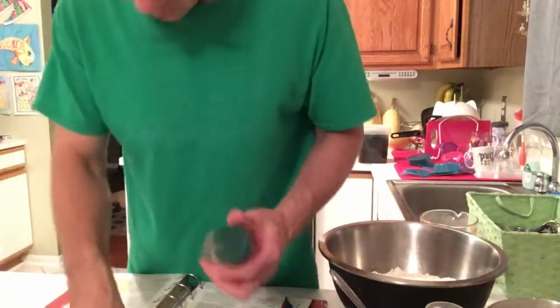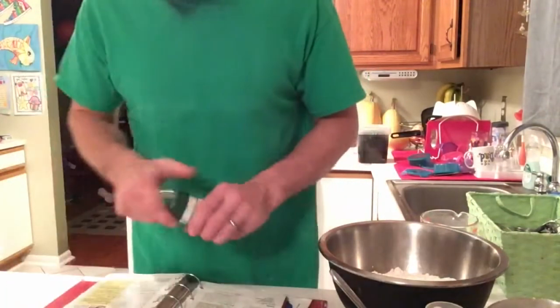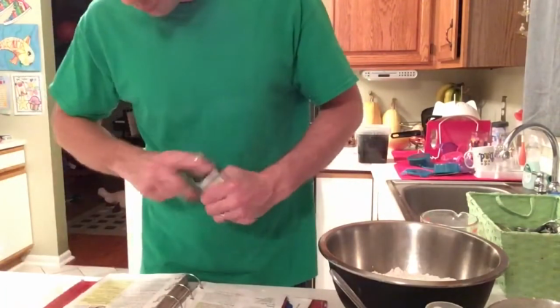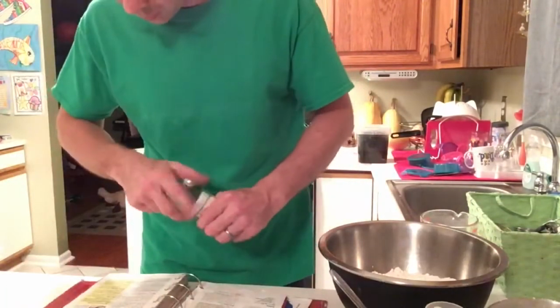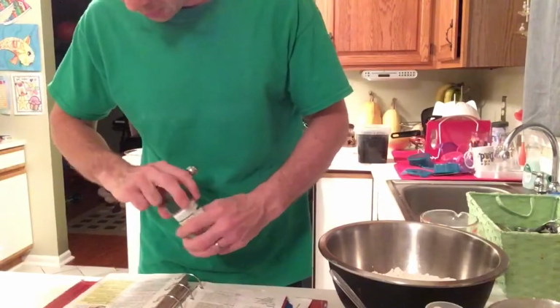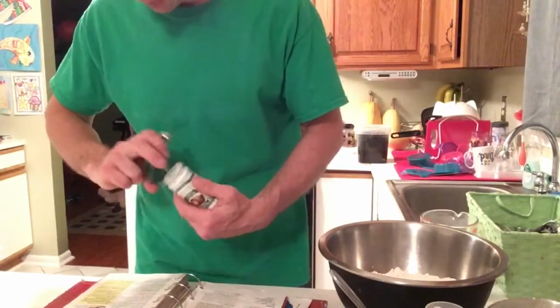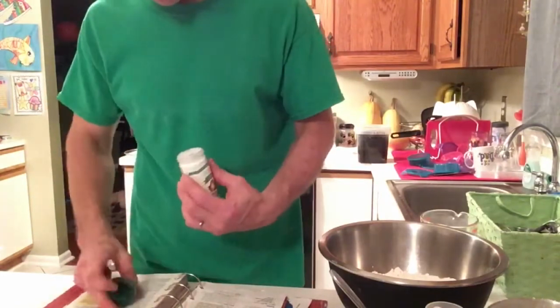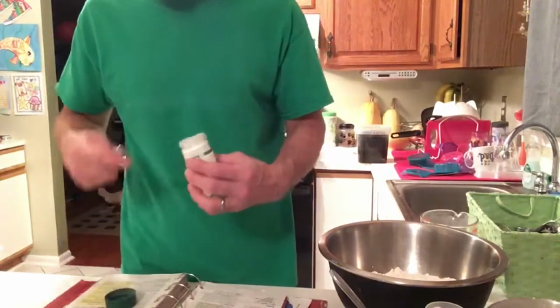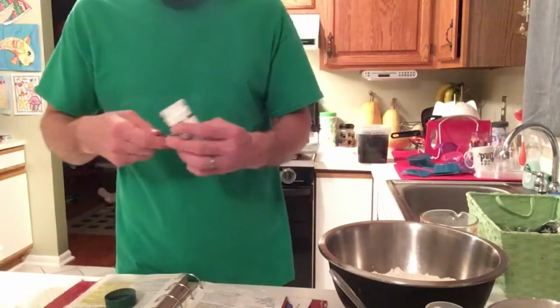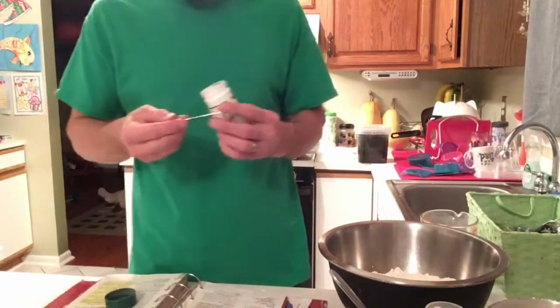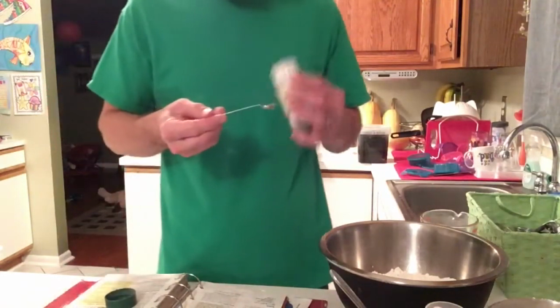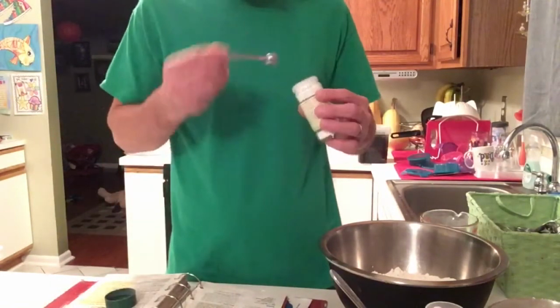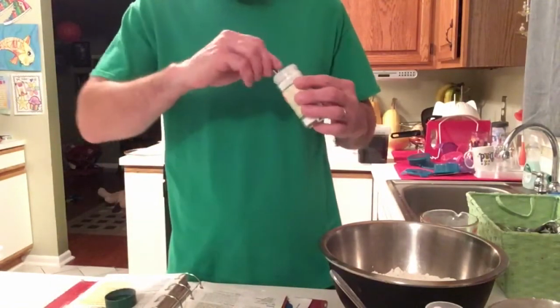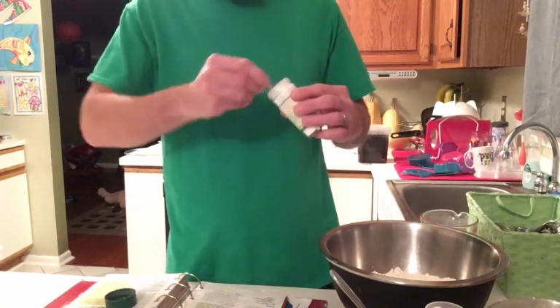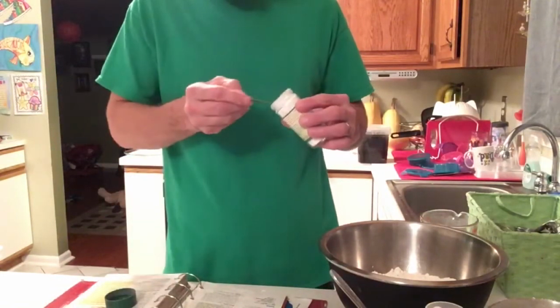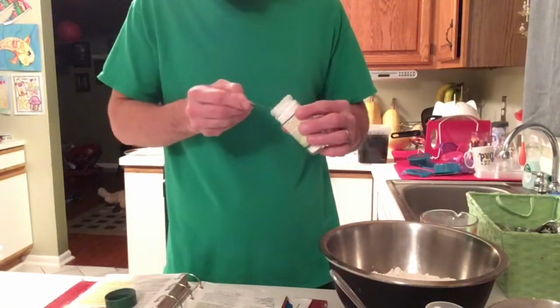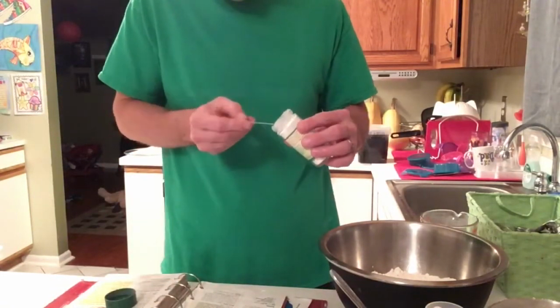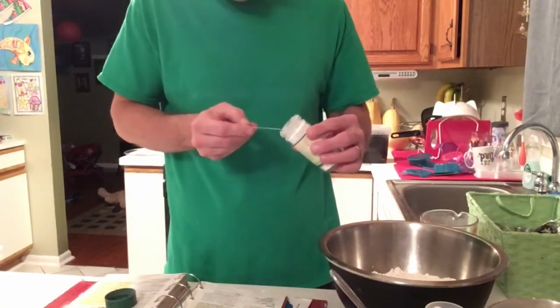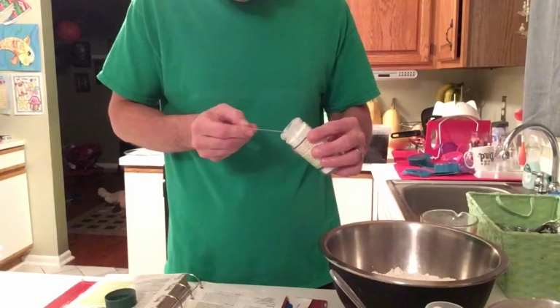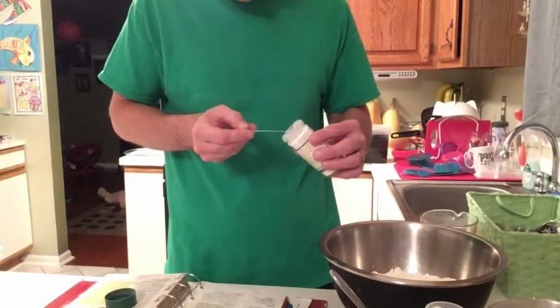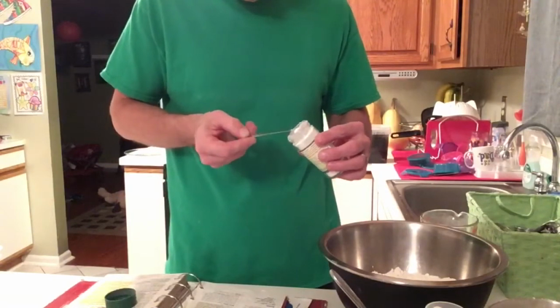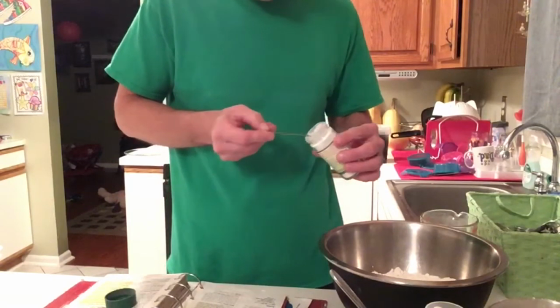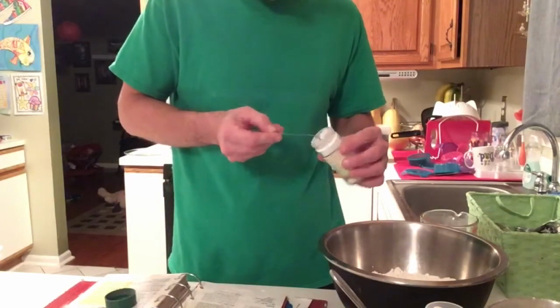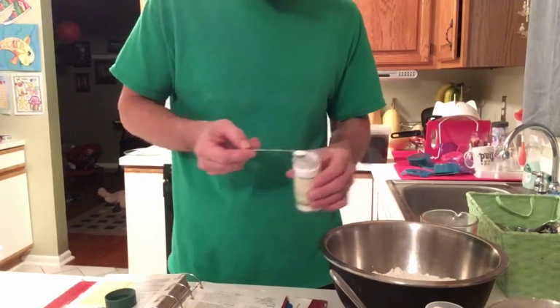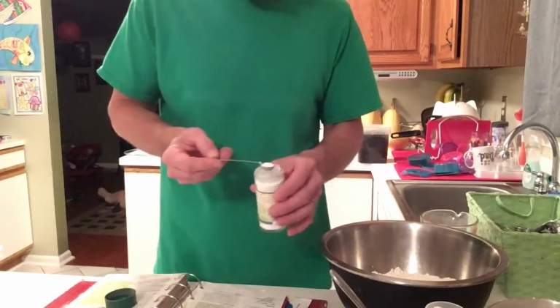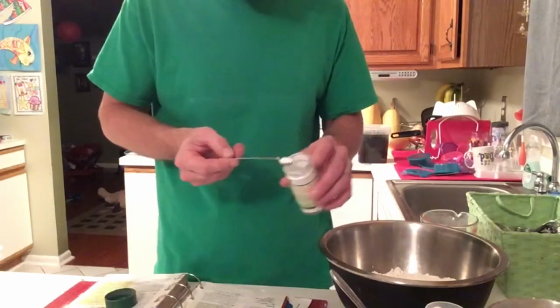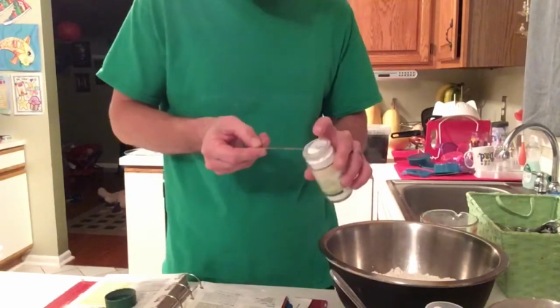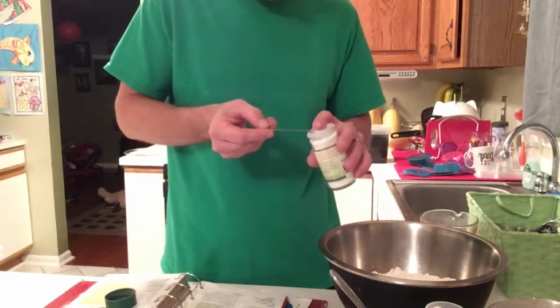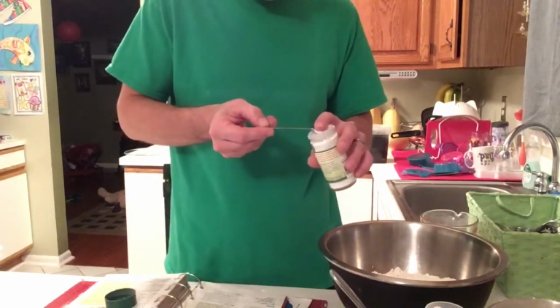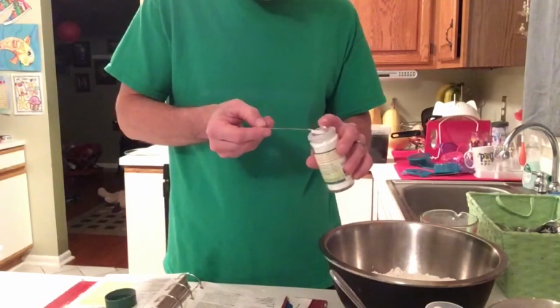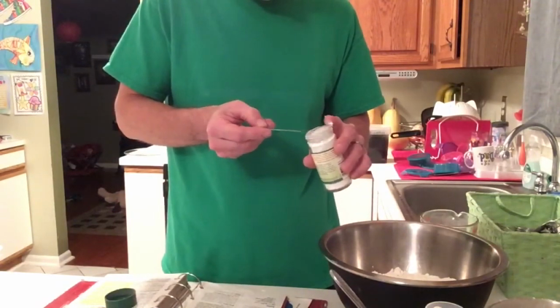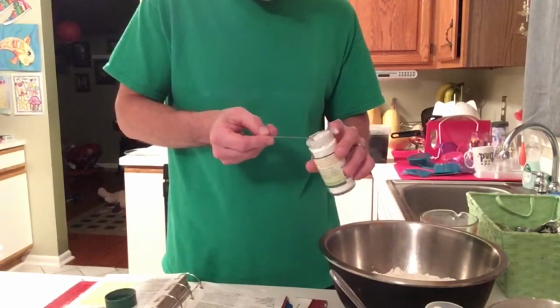My measuring cup is three quarters — I can't find my quarter one. I mean my three-quarter cup. I don't even know if that exists, the three-quarters one. We'll just do three of these.